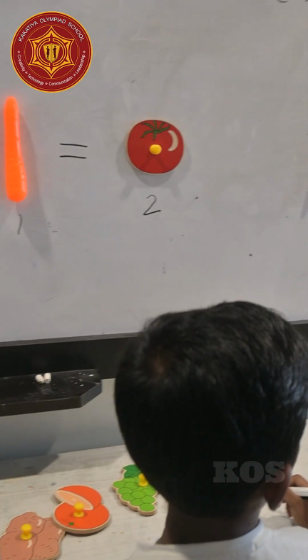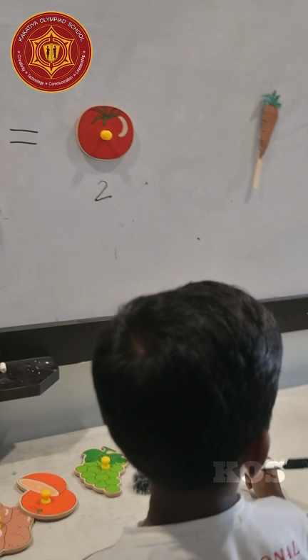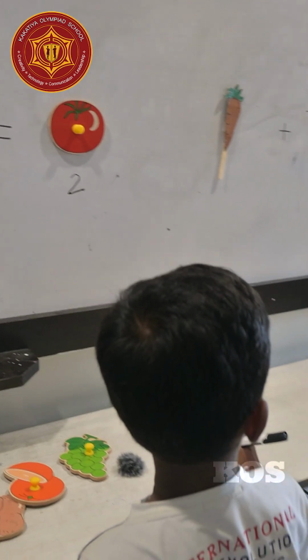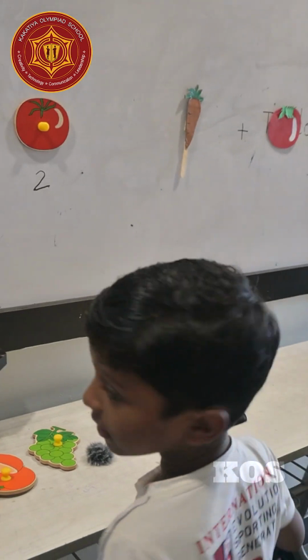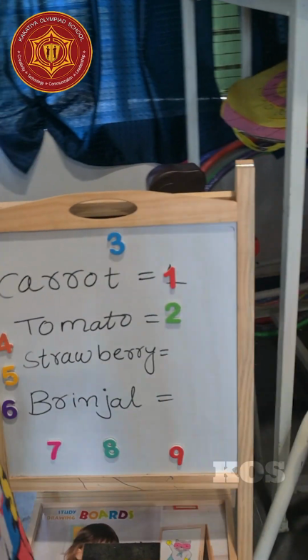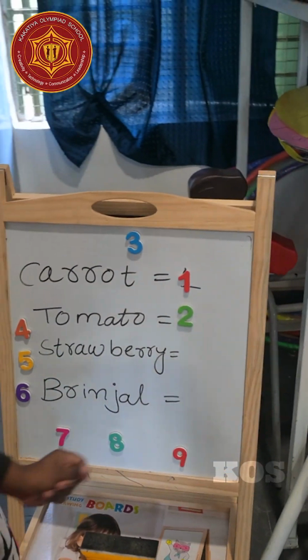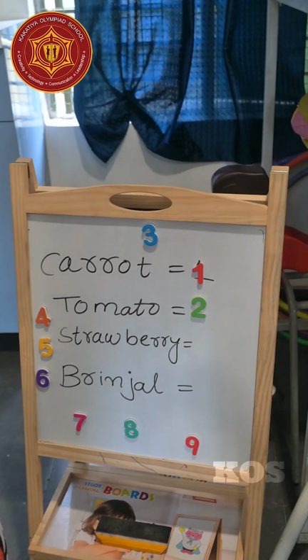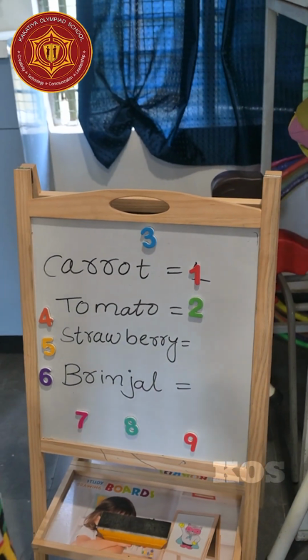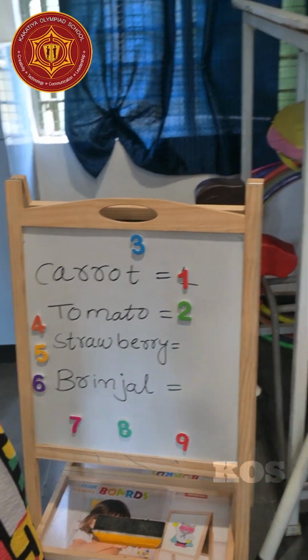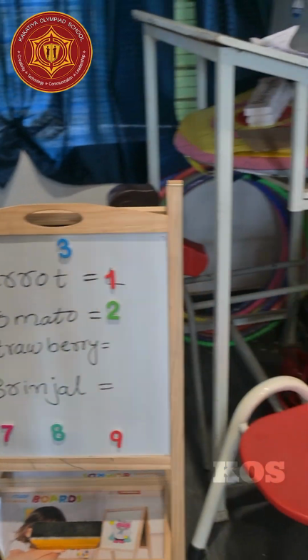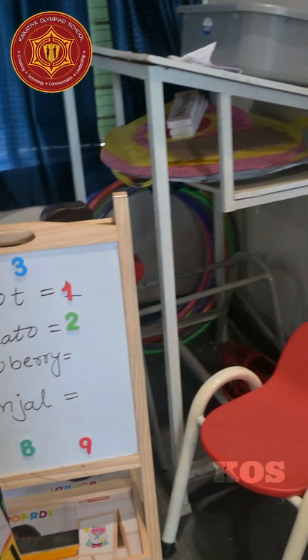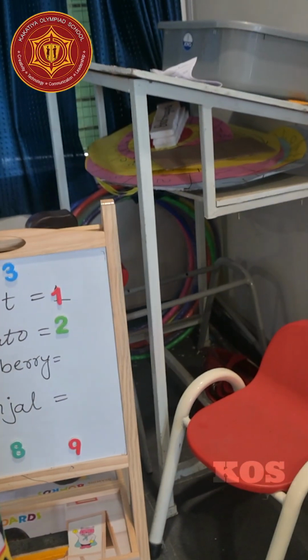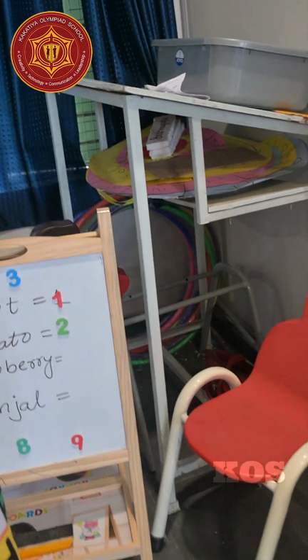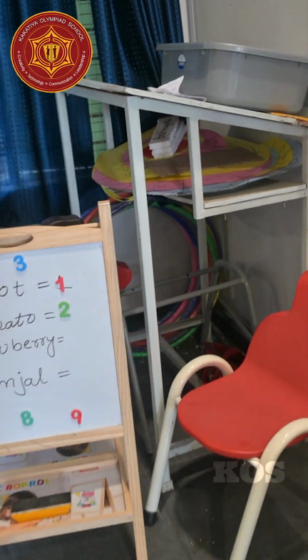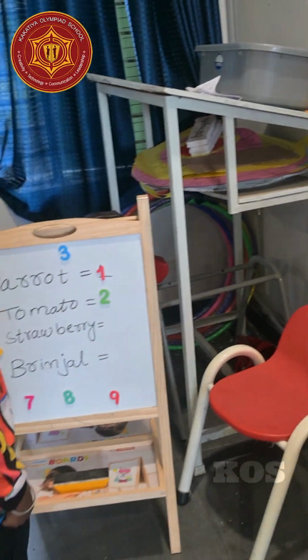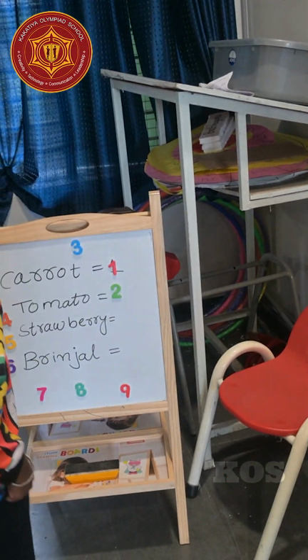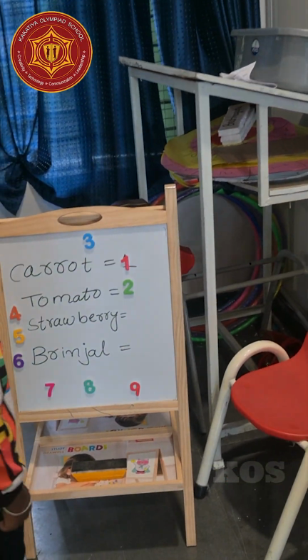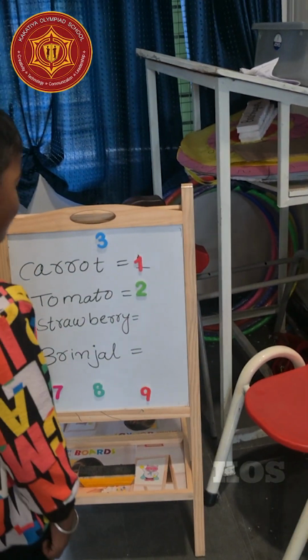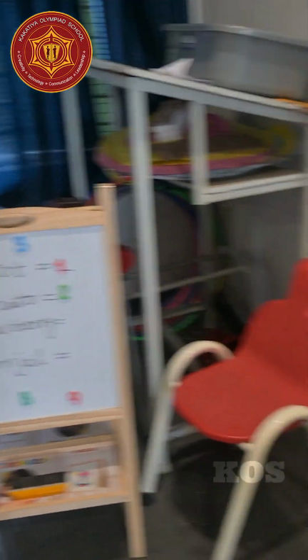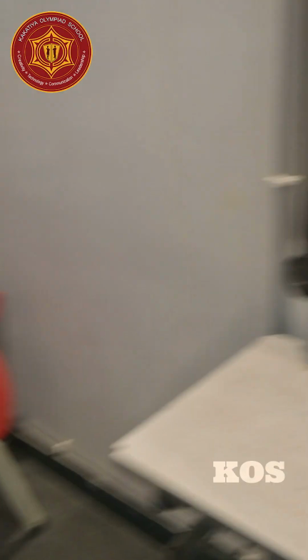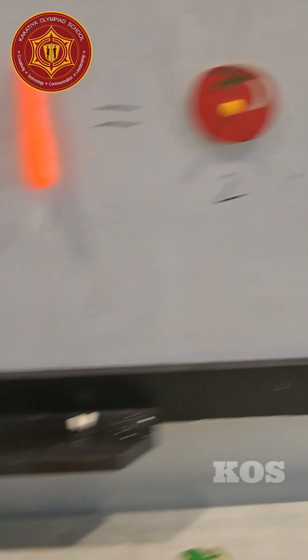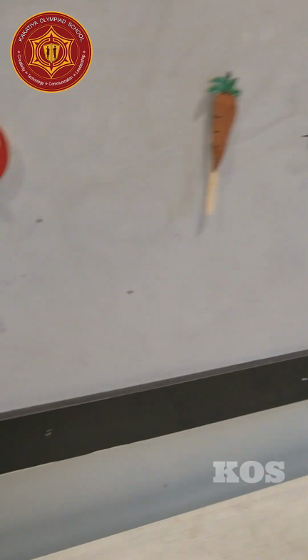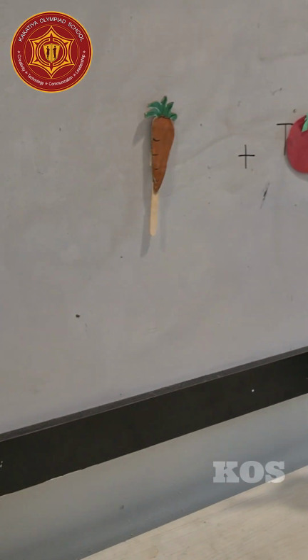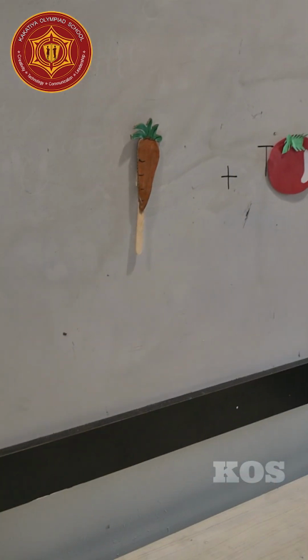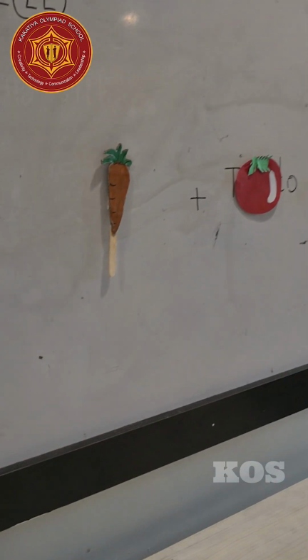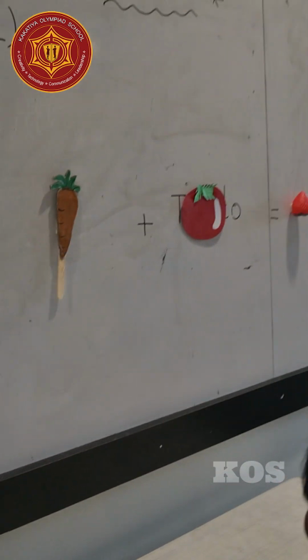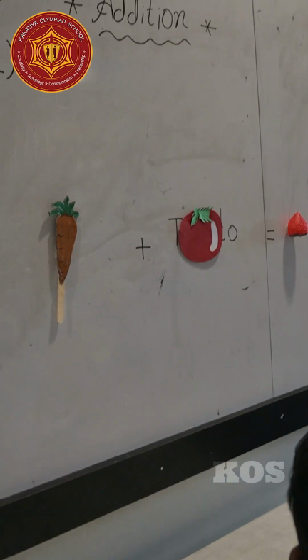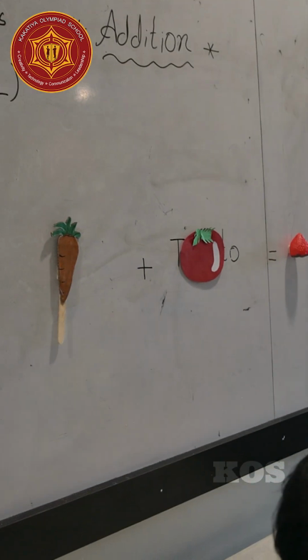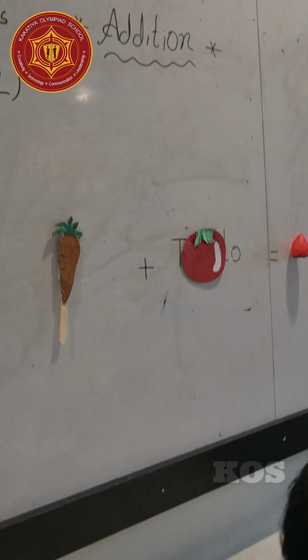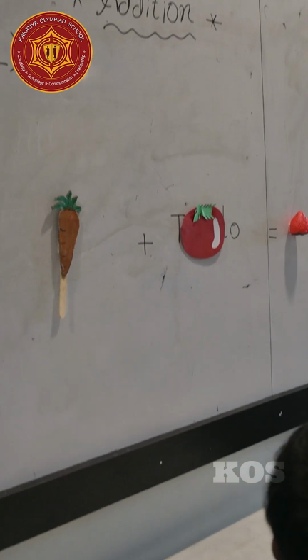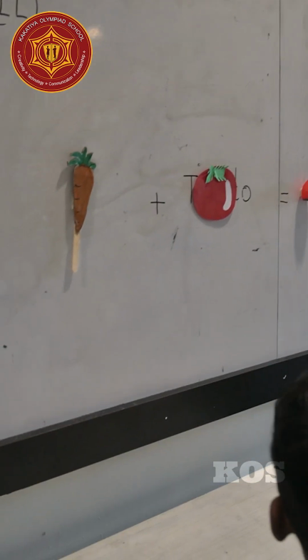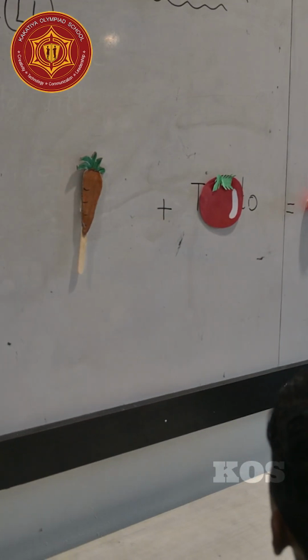Very good. Tomato equals to 2, right? Very good. Now come to the next statement: carrot plus tomato equals to strawberry. Come on, find out this statement.